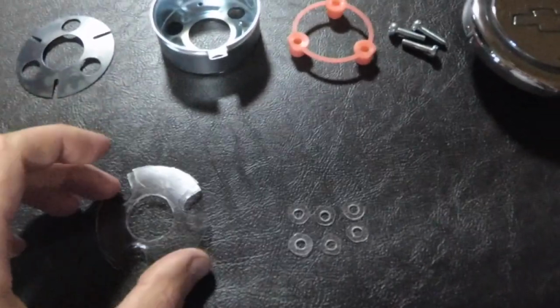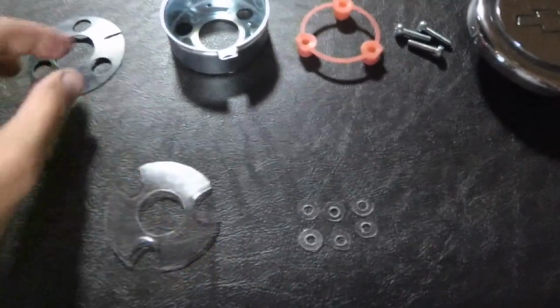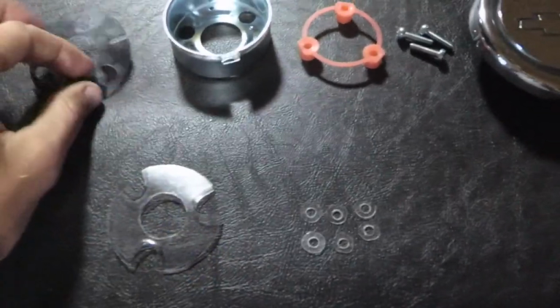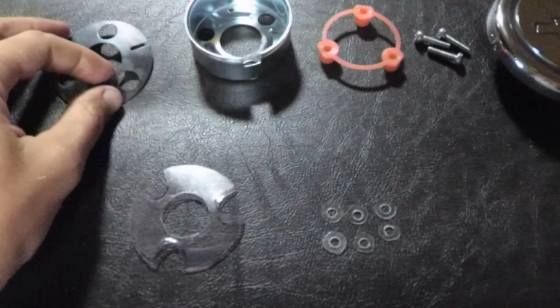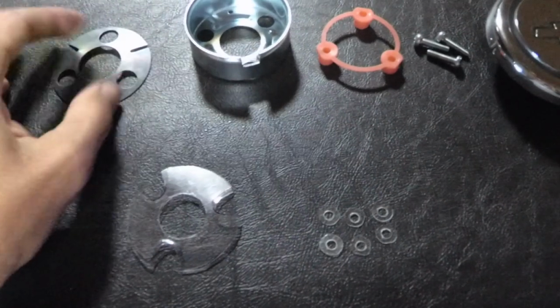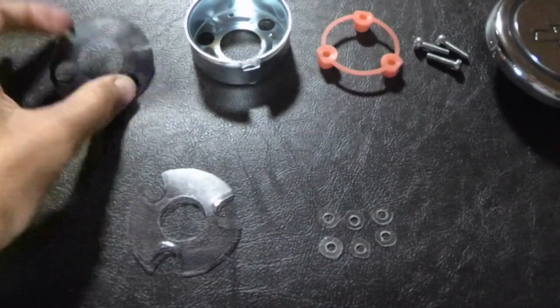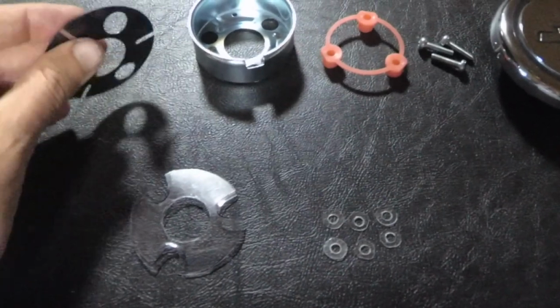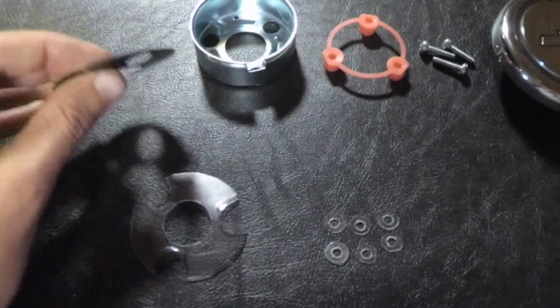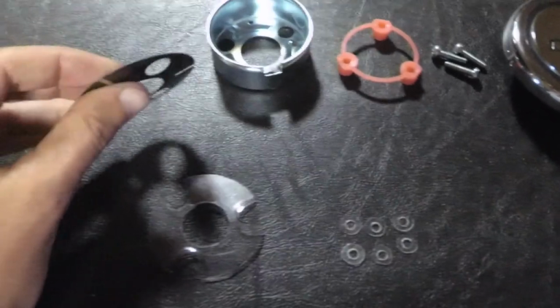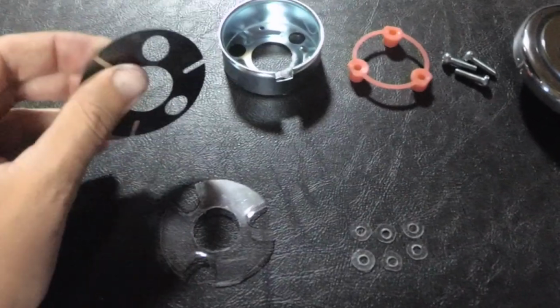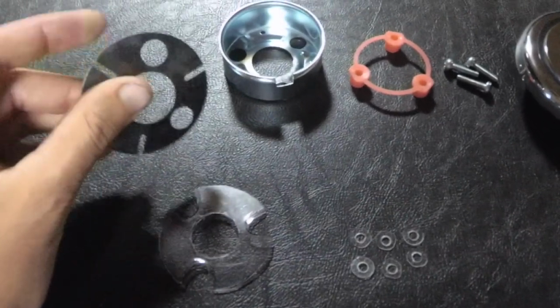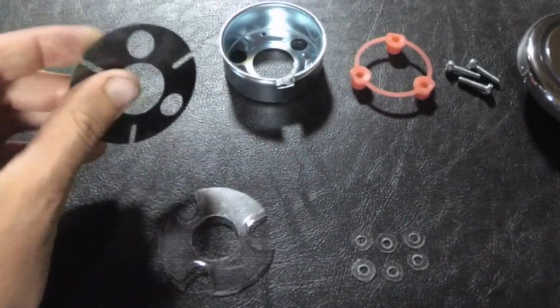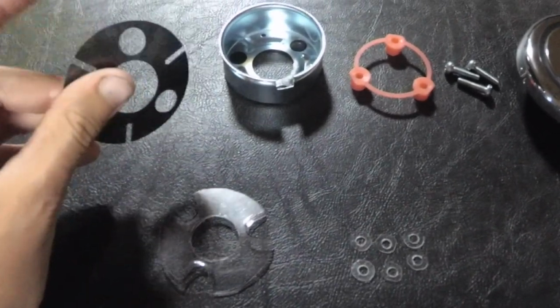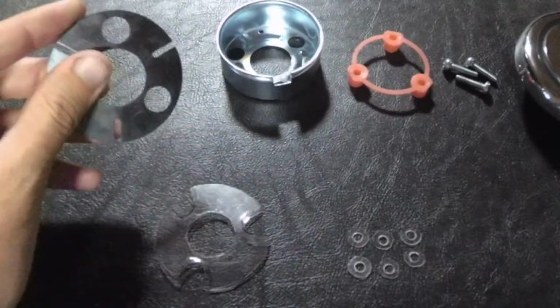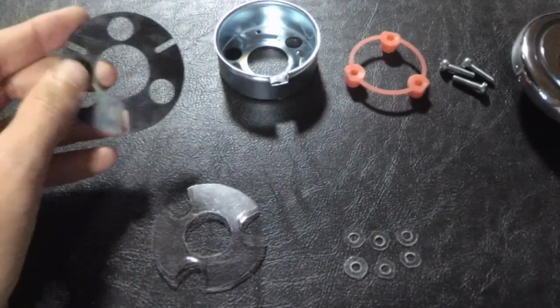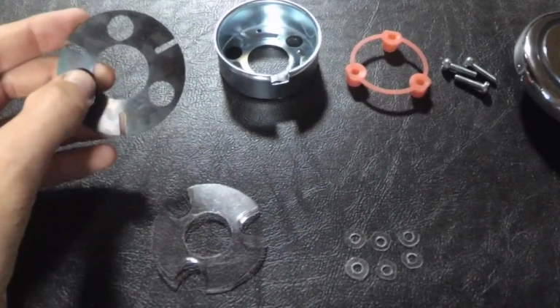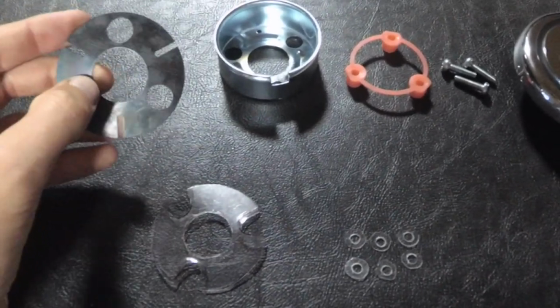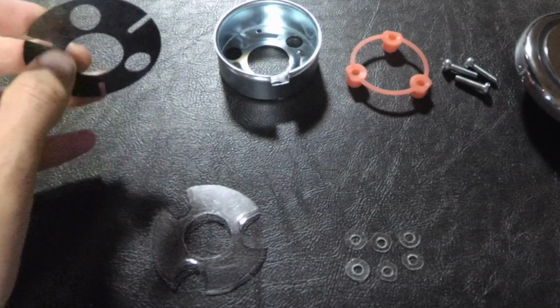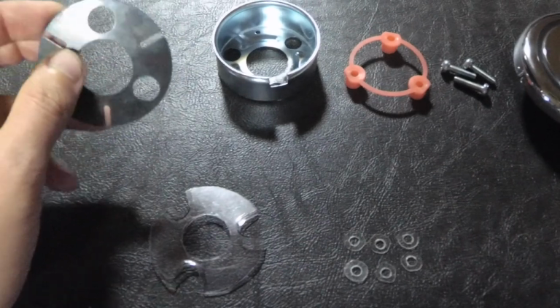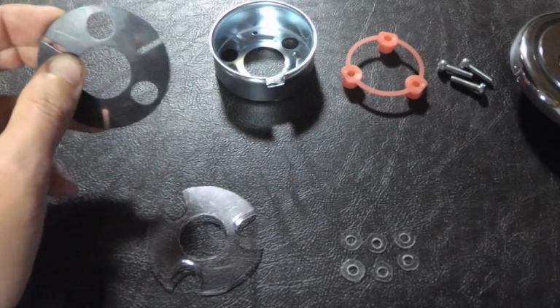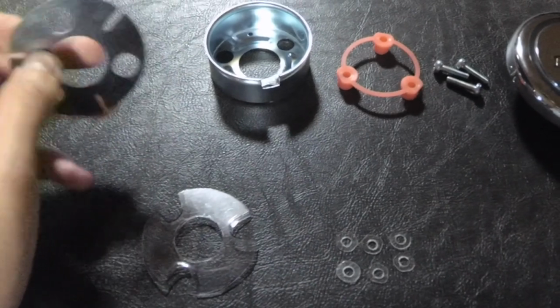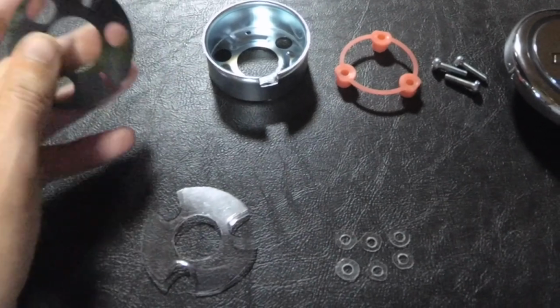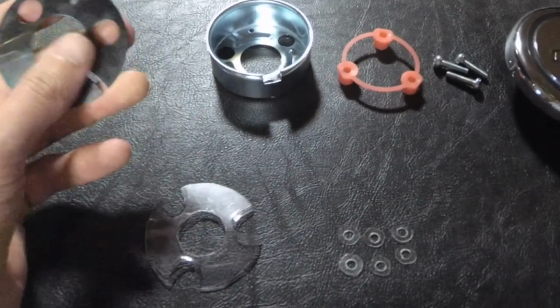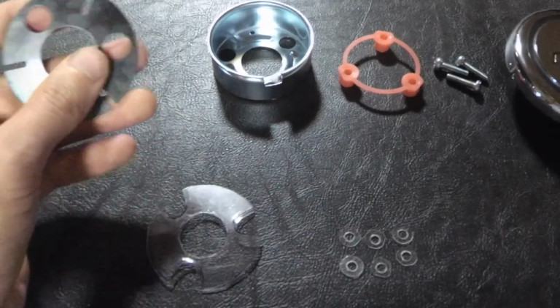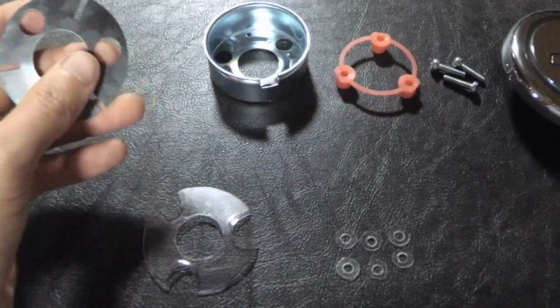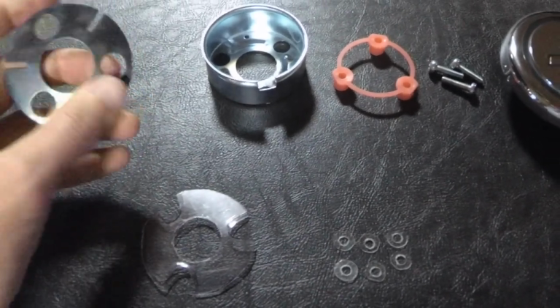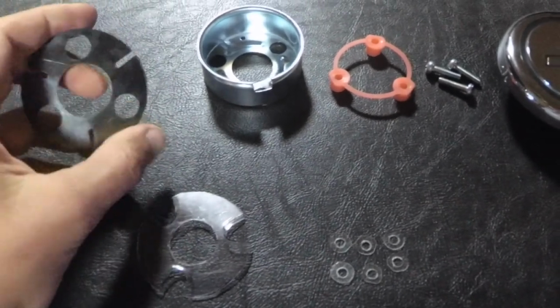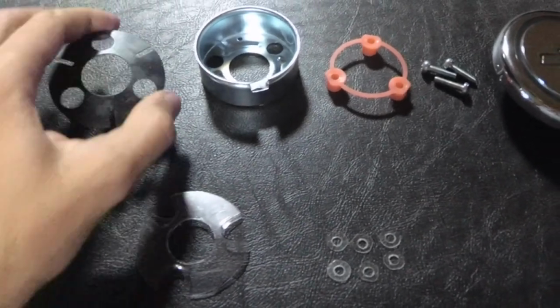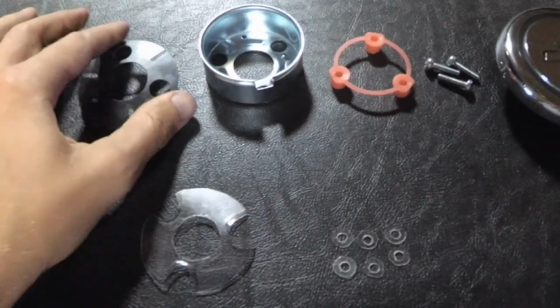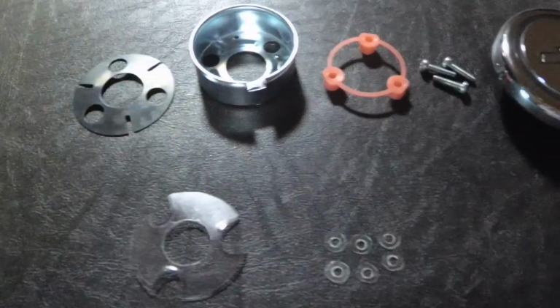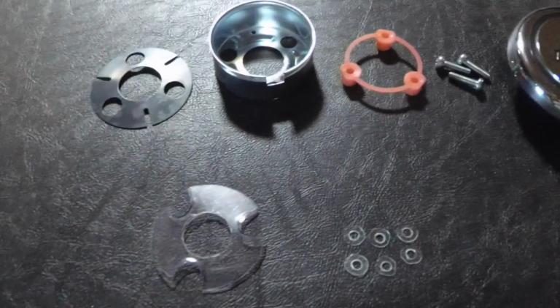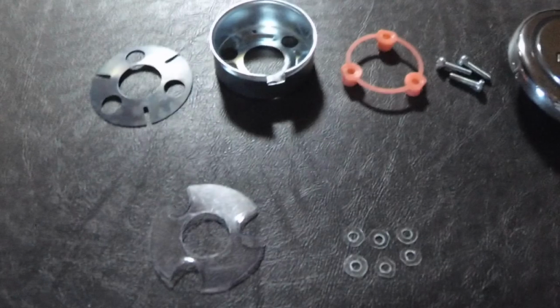I created two sets just because I wasn't sure how much space I would need. It turns out I only needed one set, which is kind of remarkable — that little extra space made the button work properly.